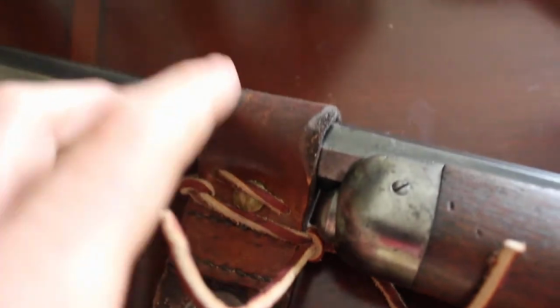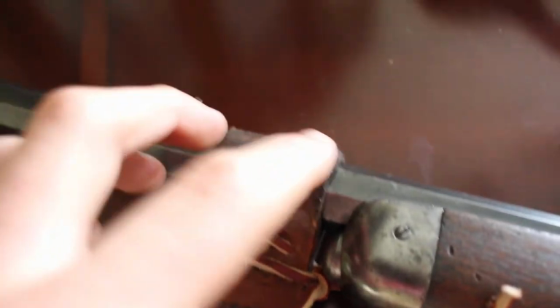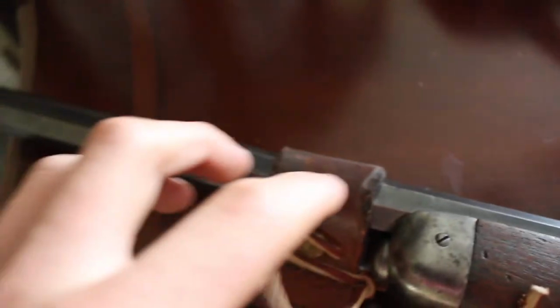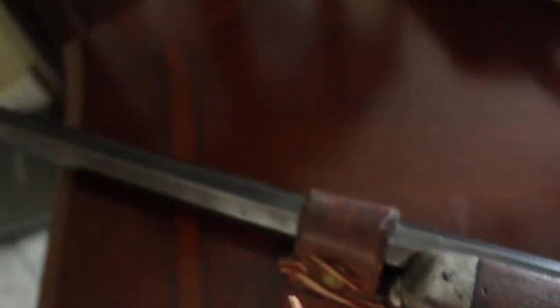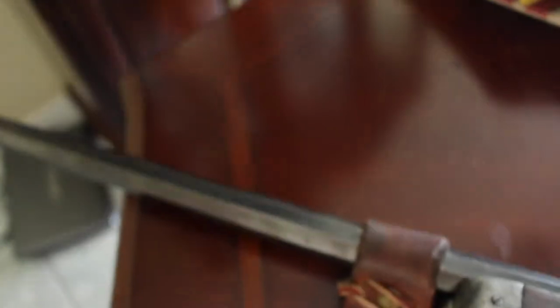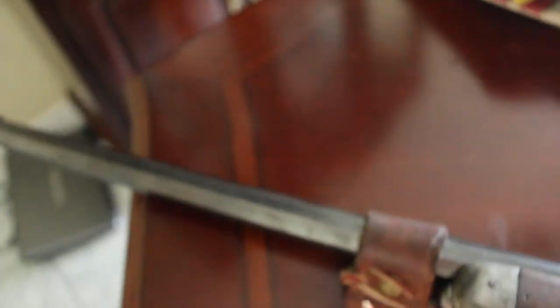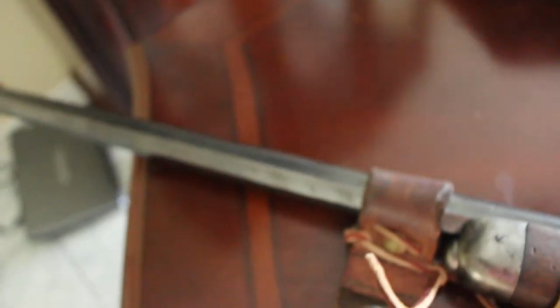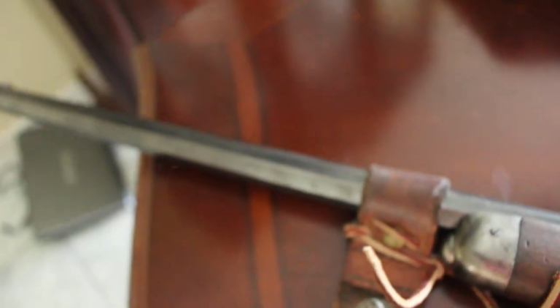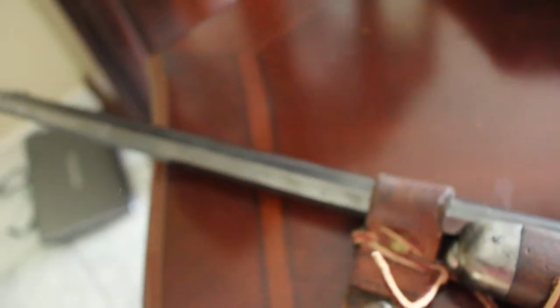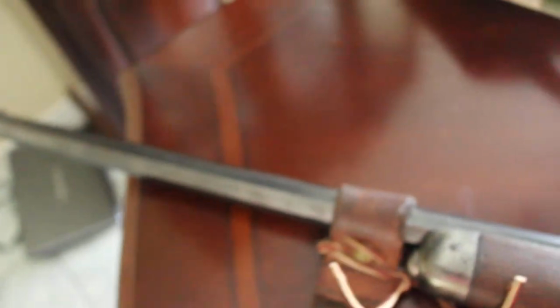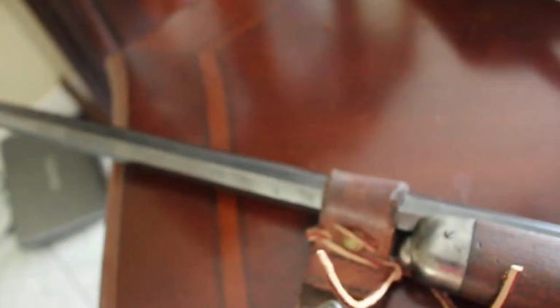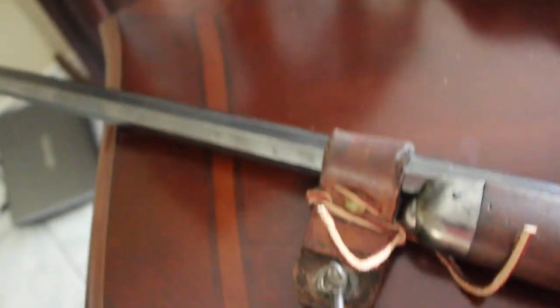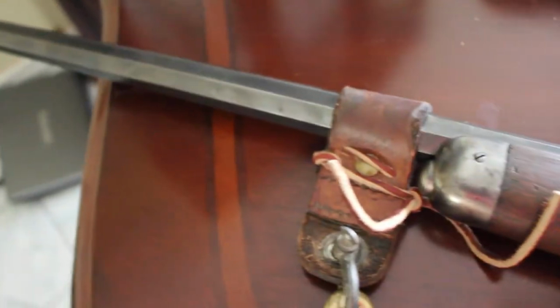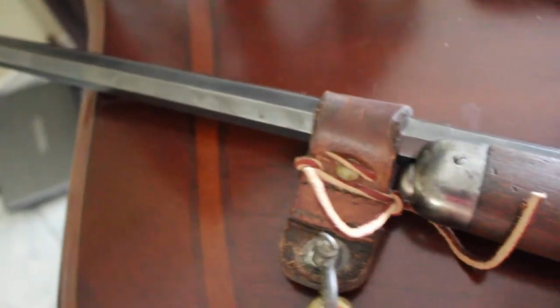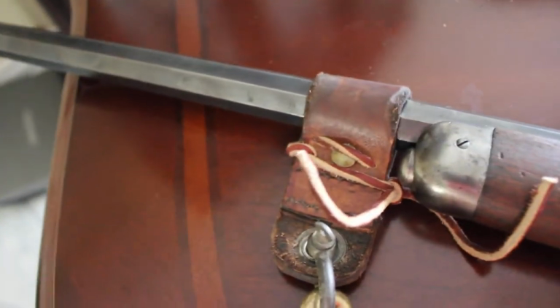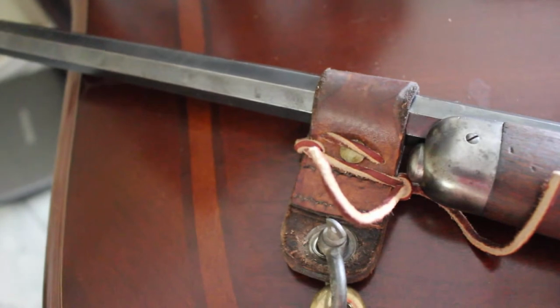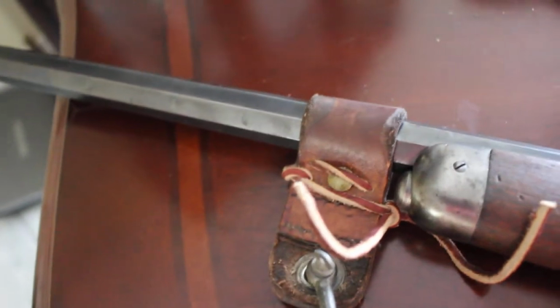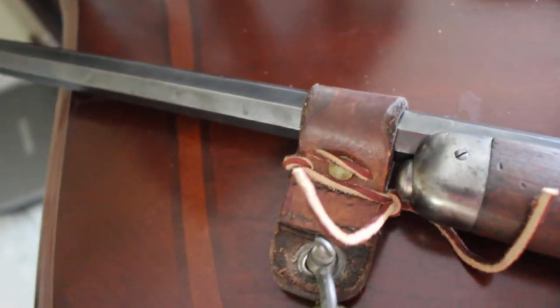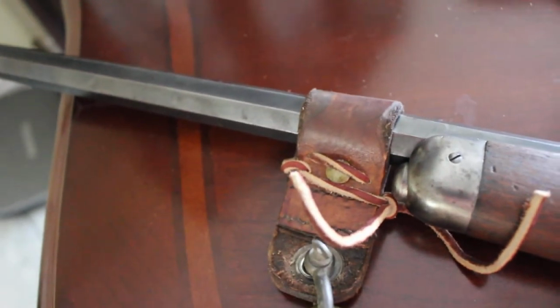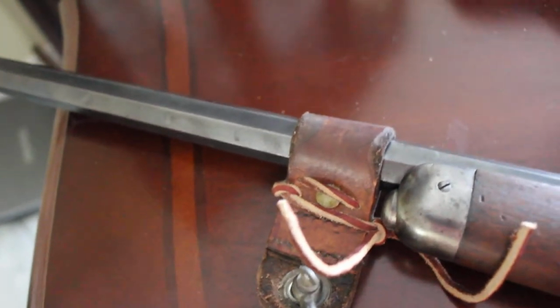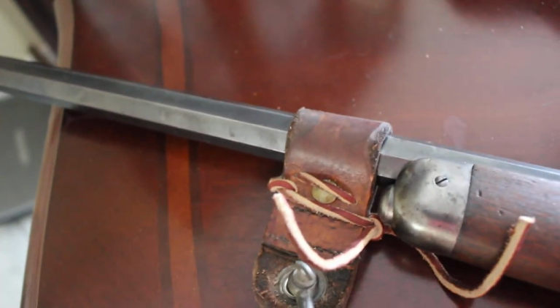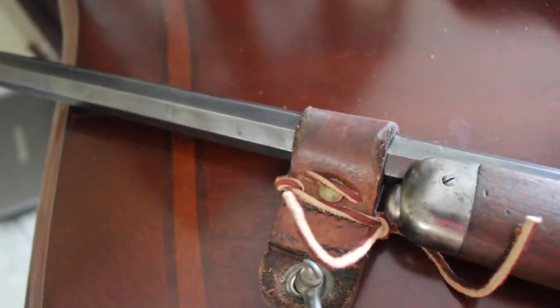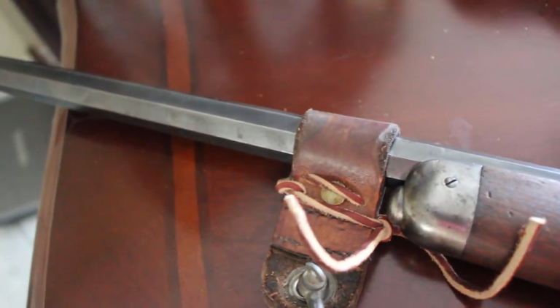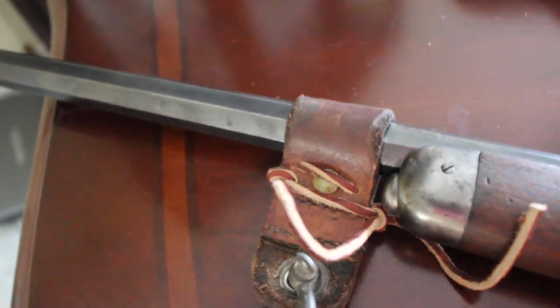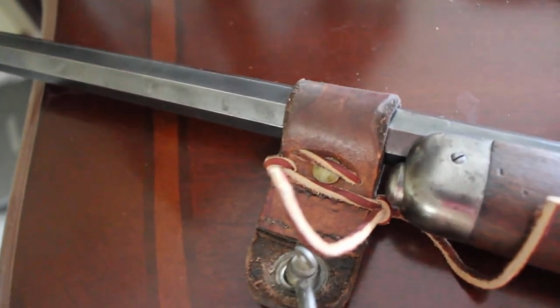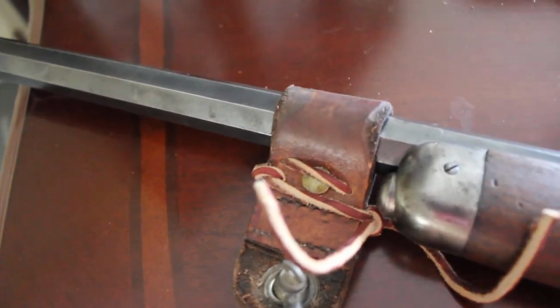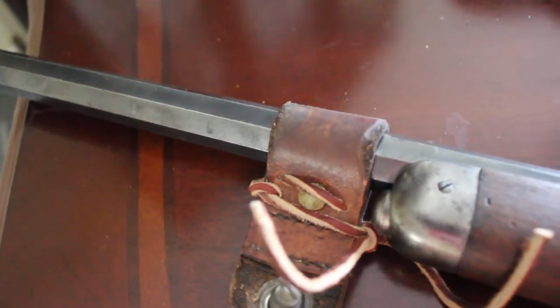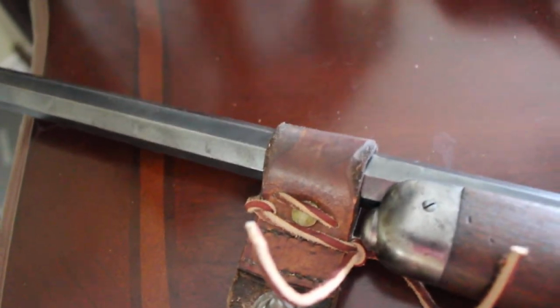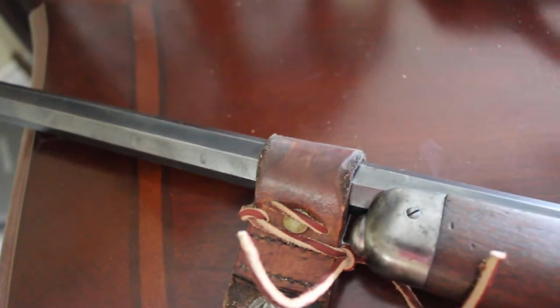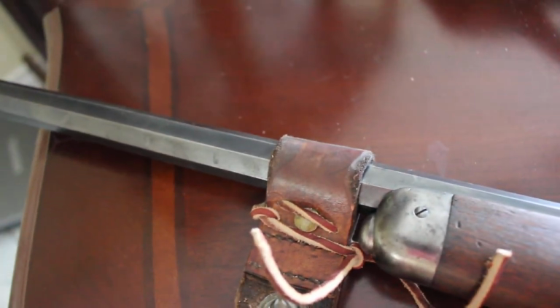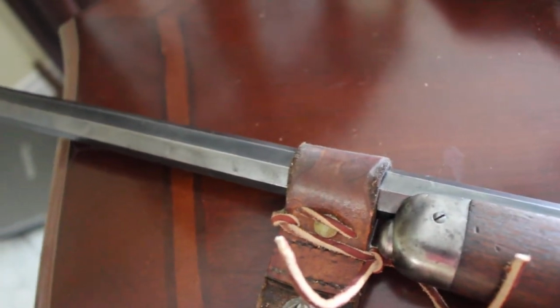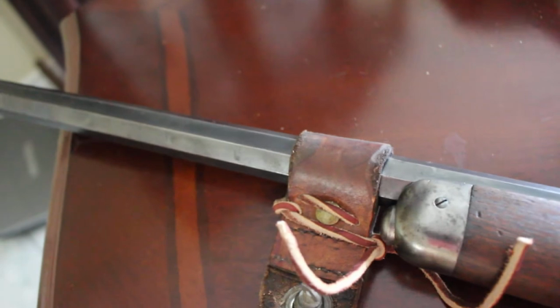This just slips on the barrel. If you want to take it off, you can just take it on and off in like 30 seconds — the whole sling mount. So it's really not that bad. It's not permanent in any way.